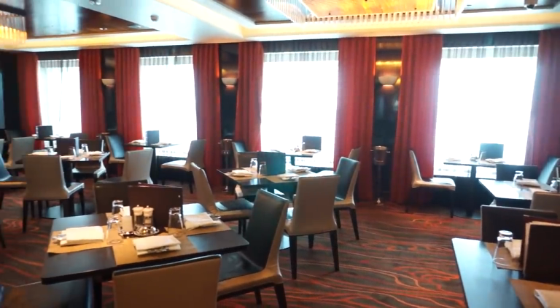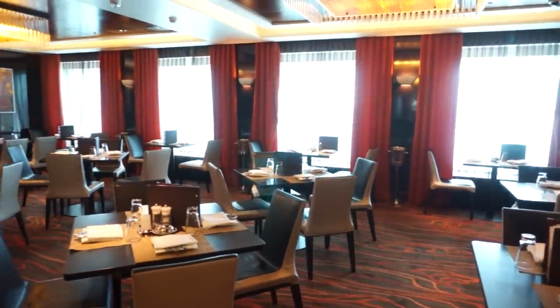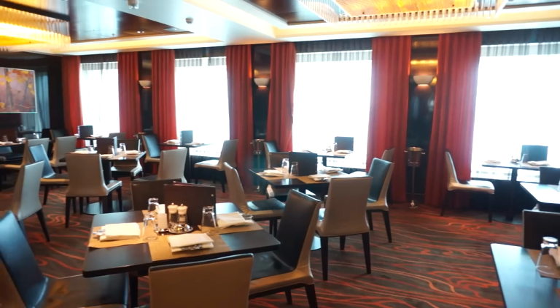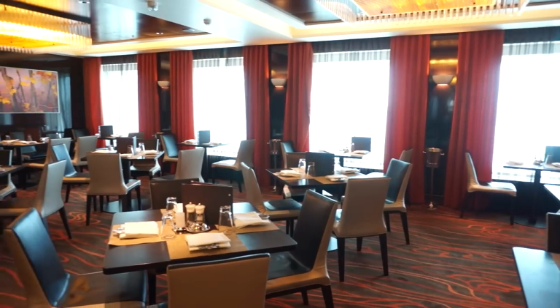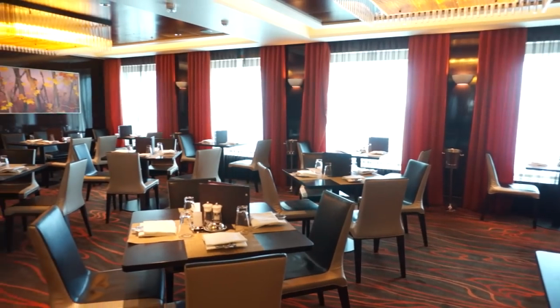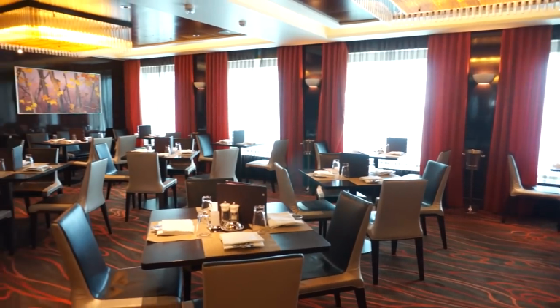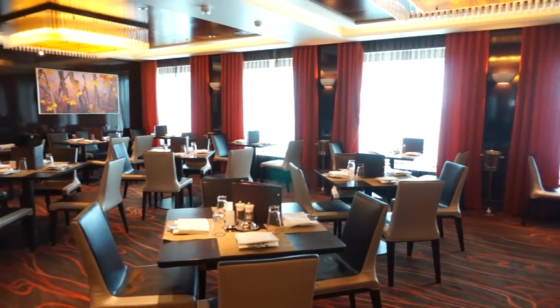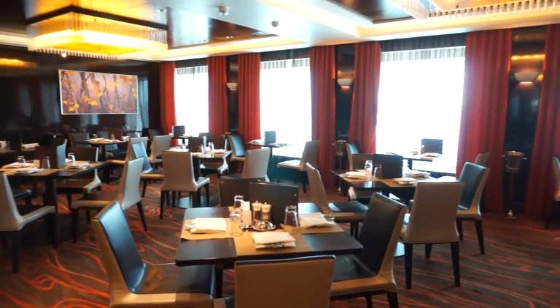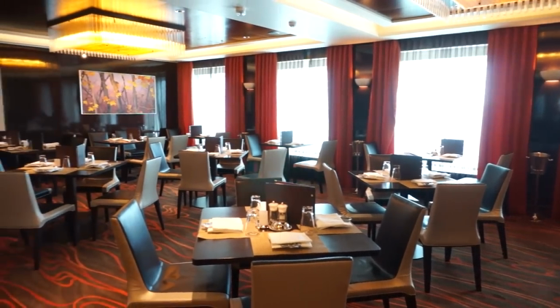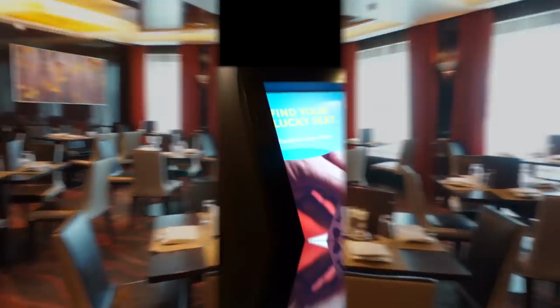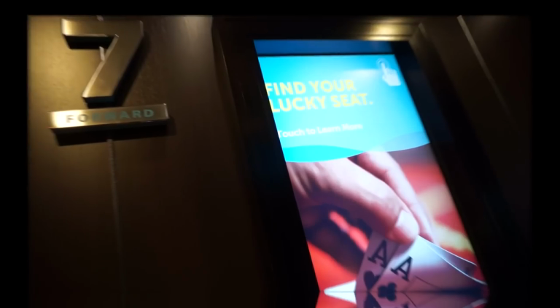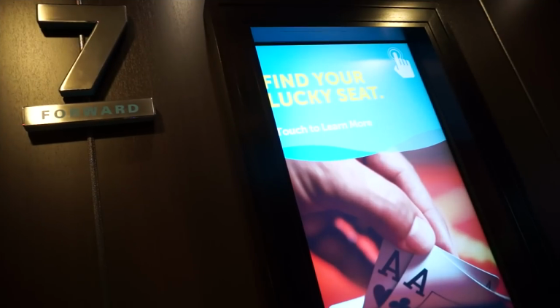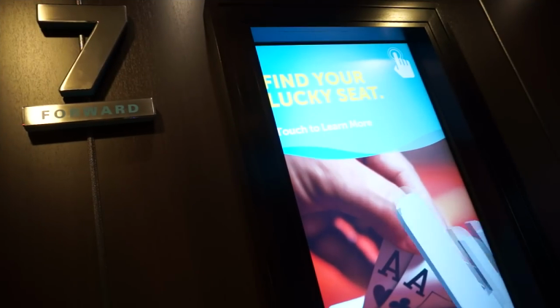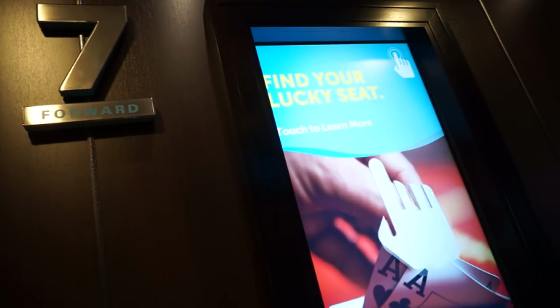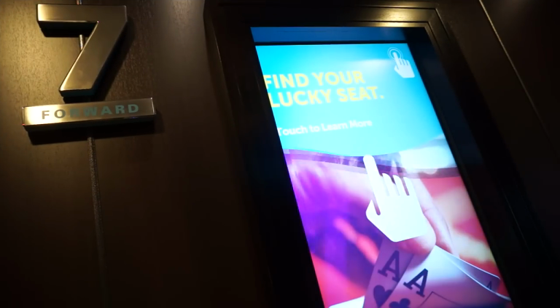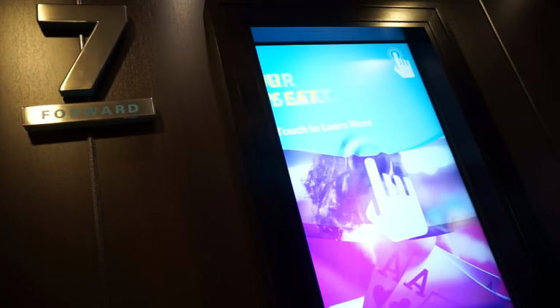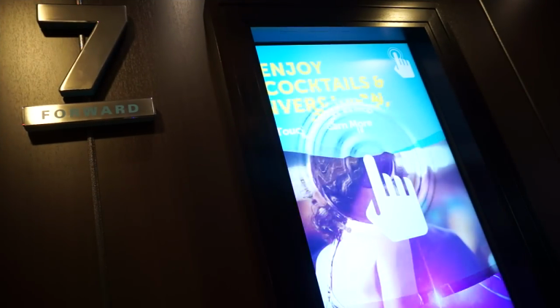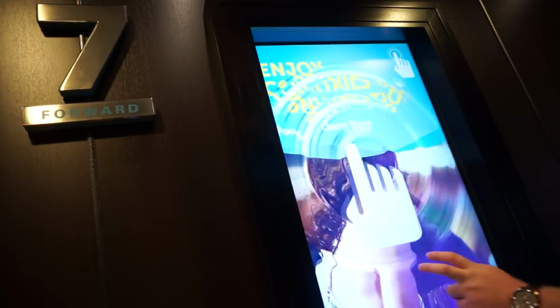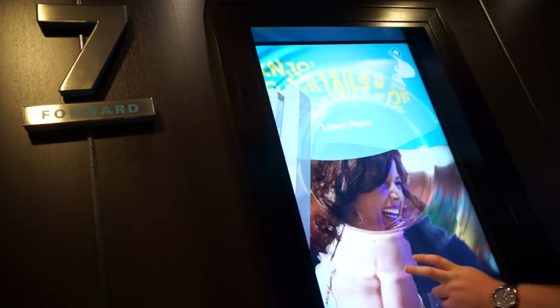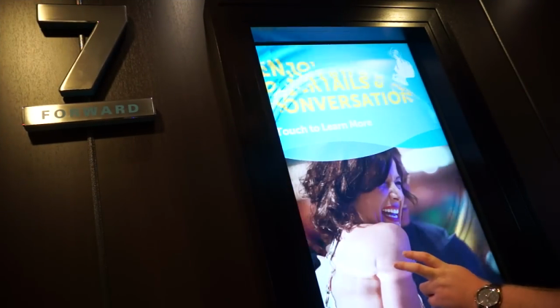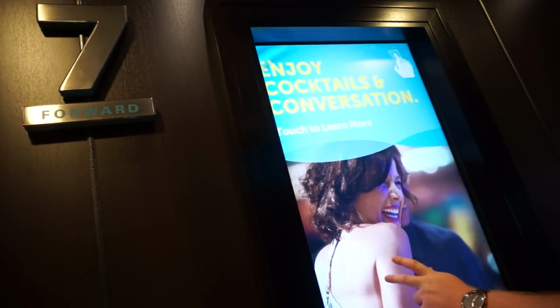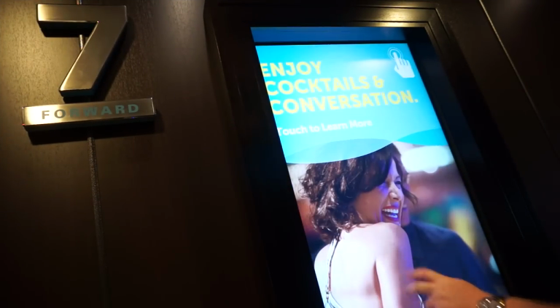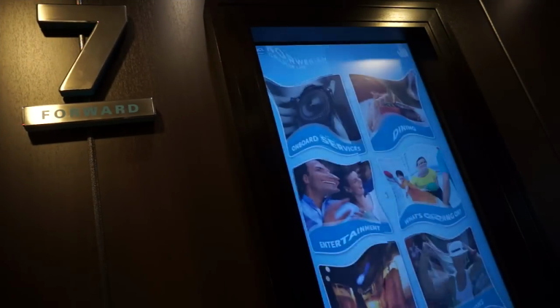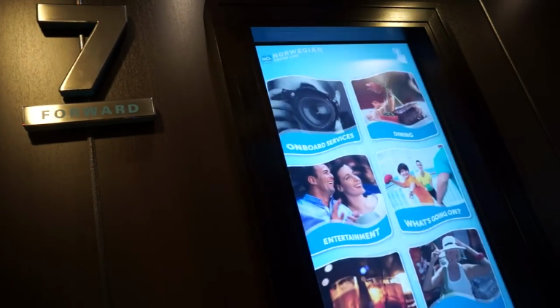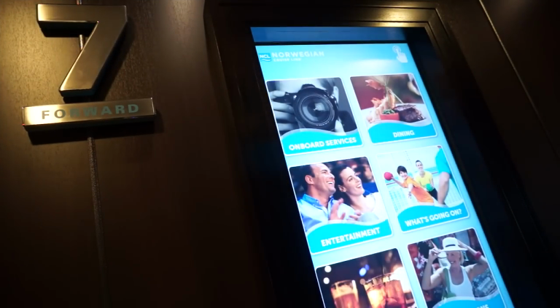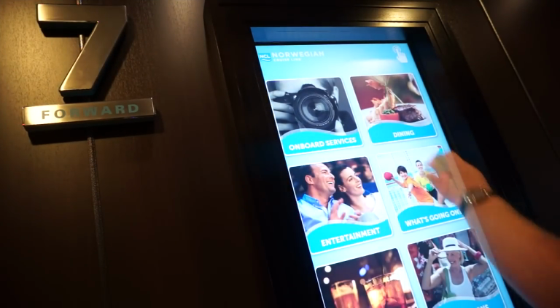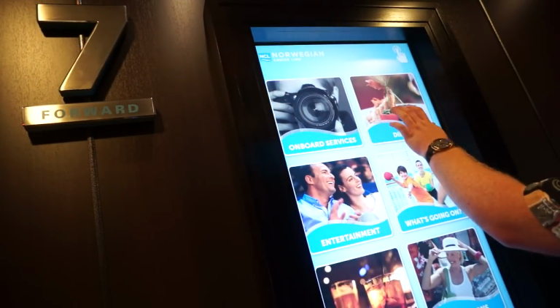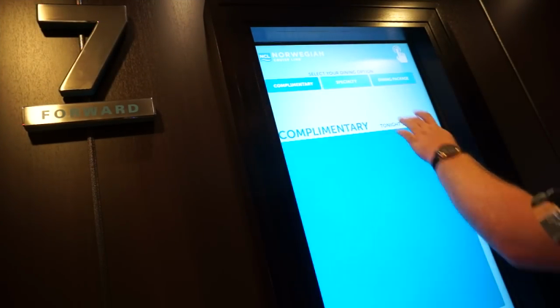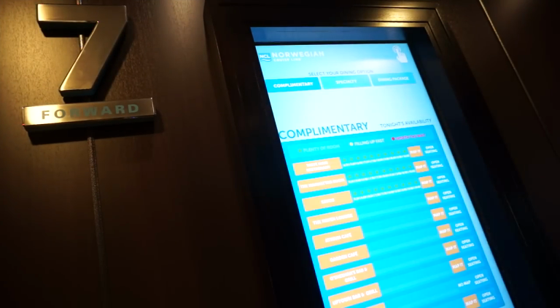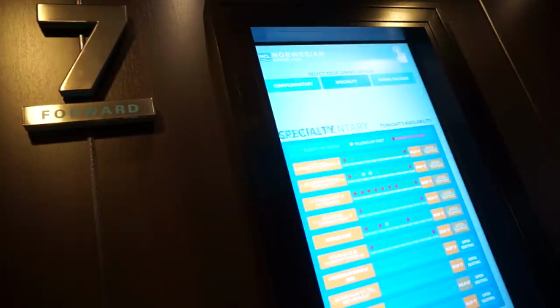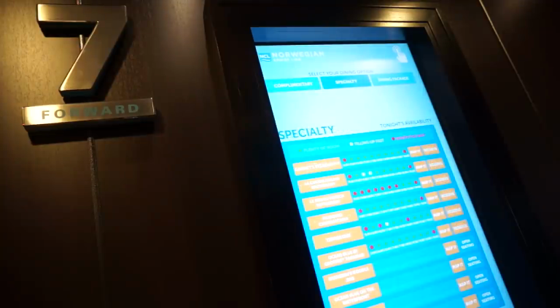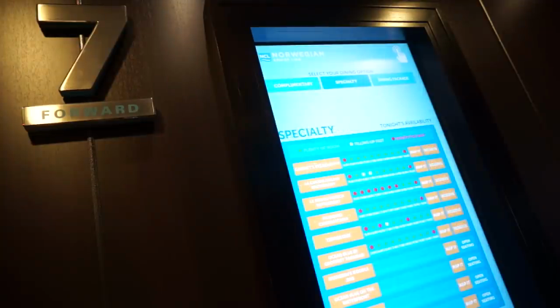If you're wondering how to best keep track of all these restaurants, digital kiosks on every floor indicate how reservations are stacking up at every restaurant, and allow you to make reservations where you desire.